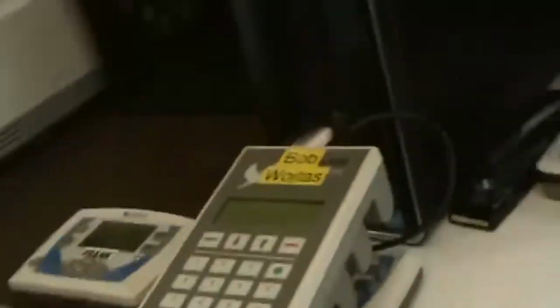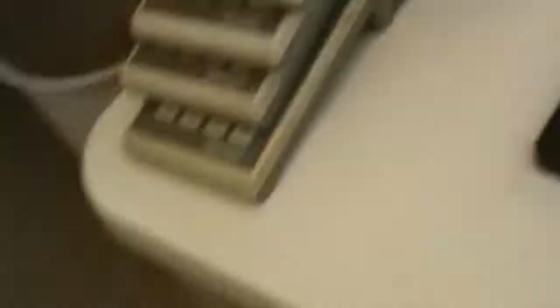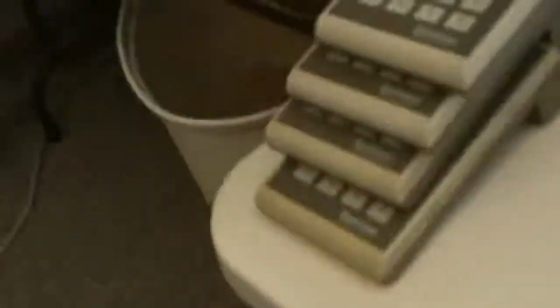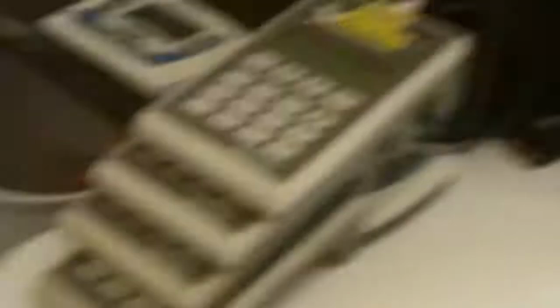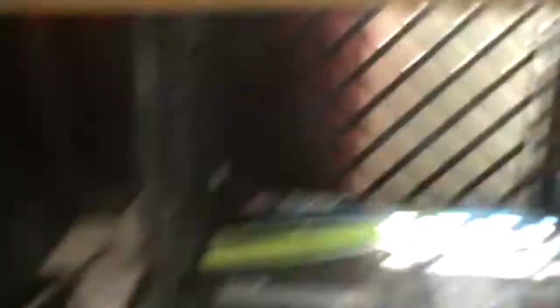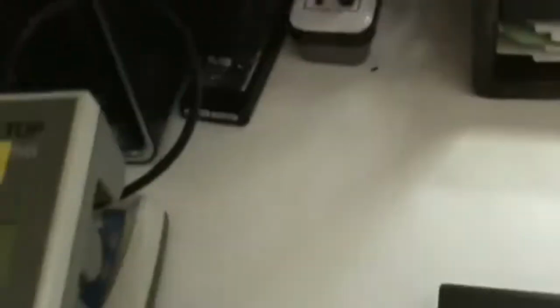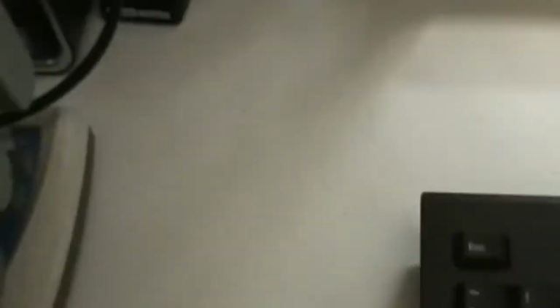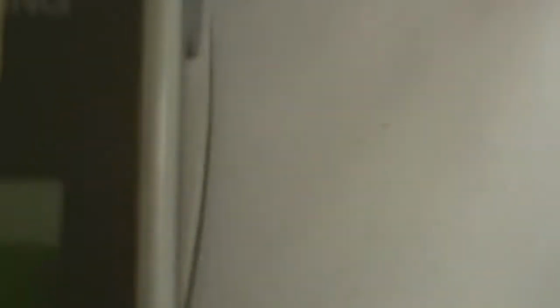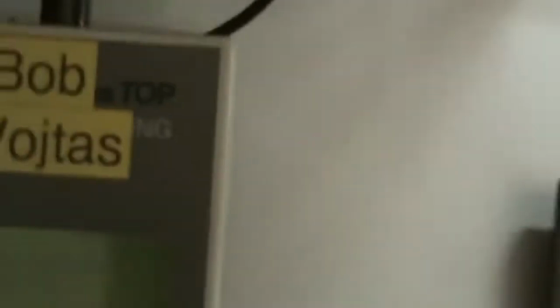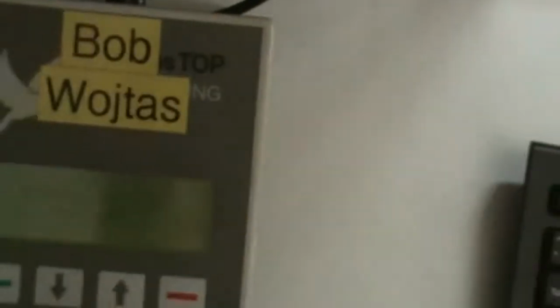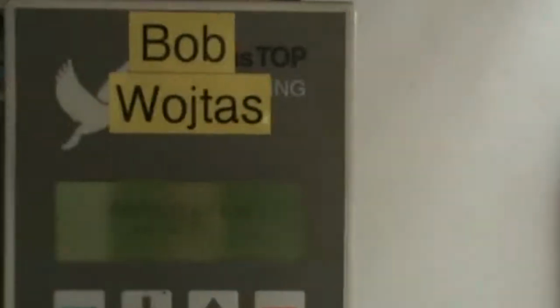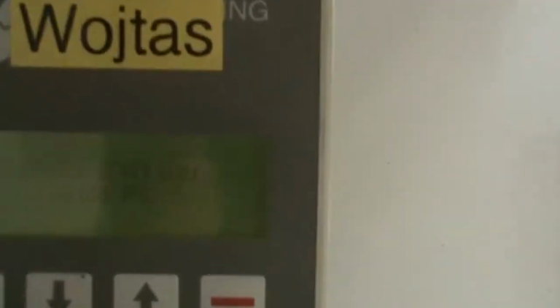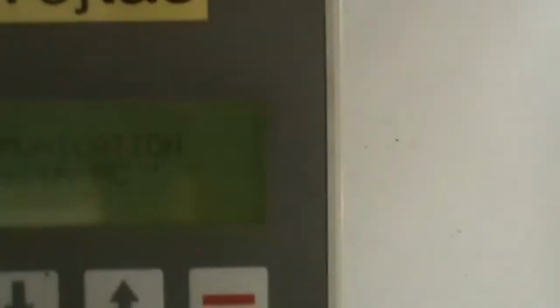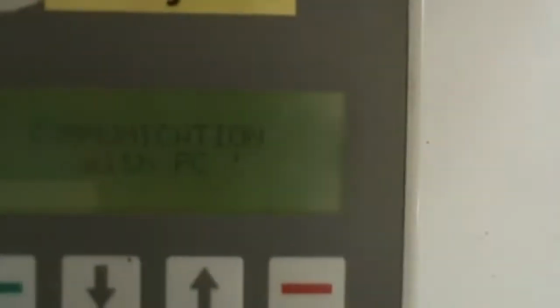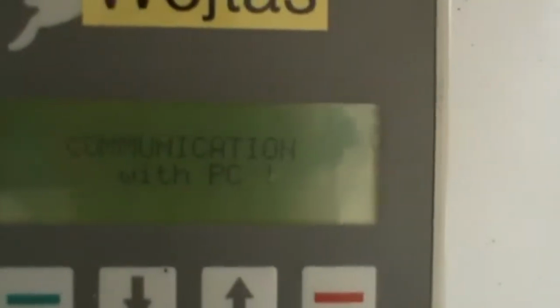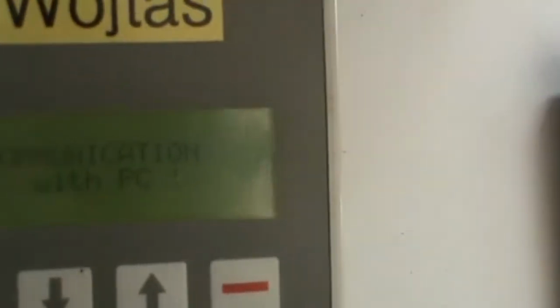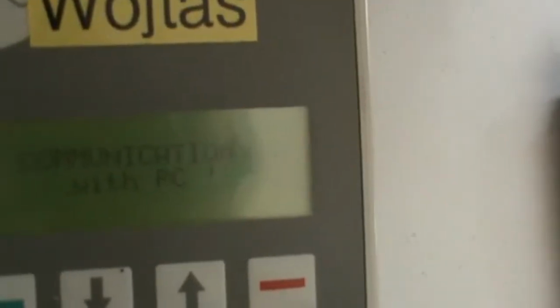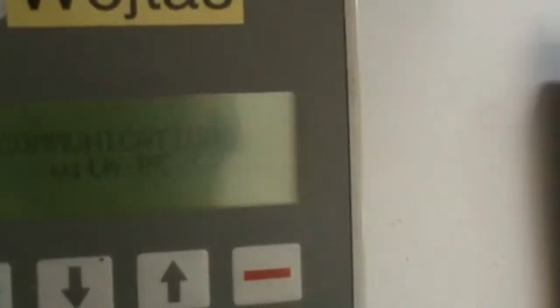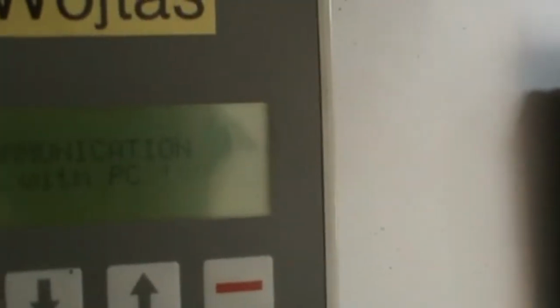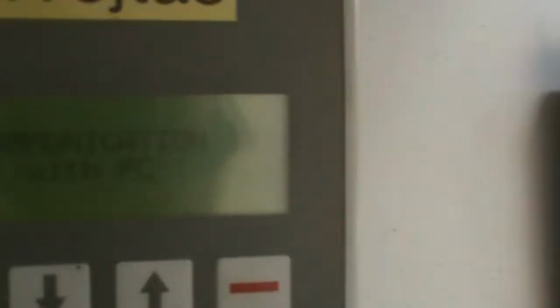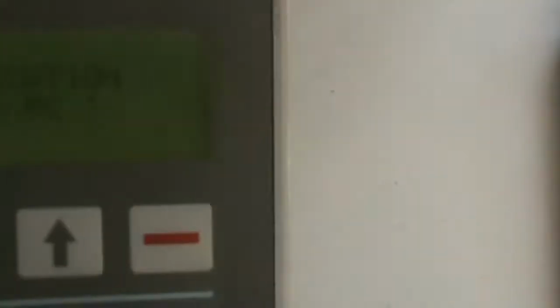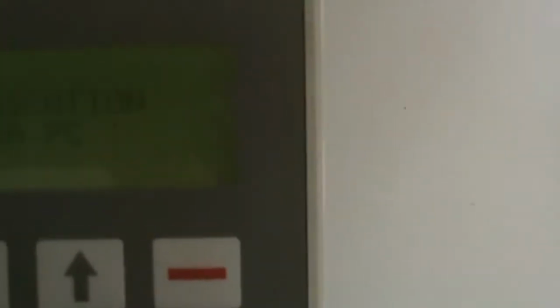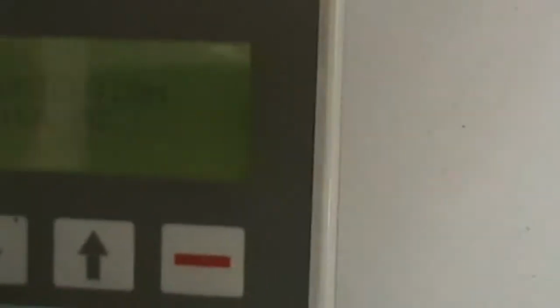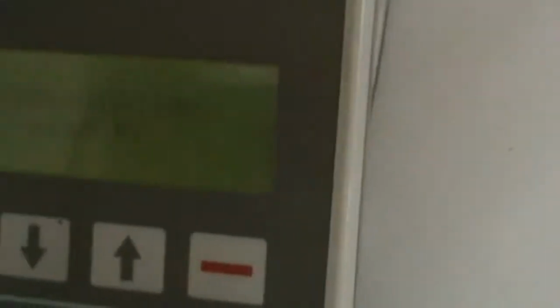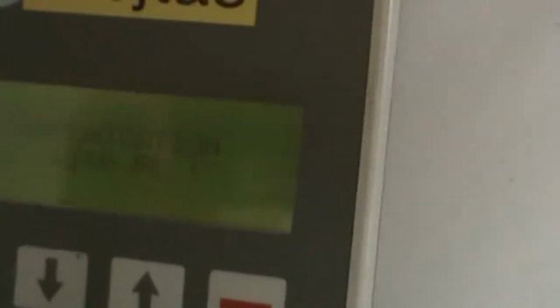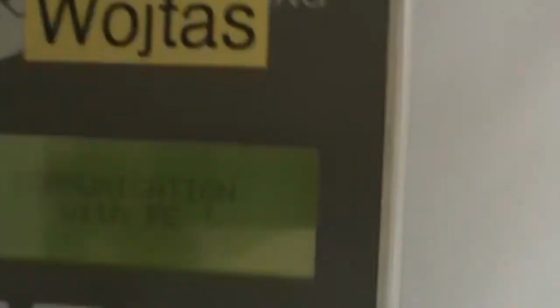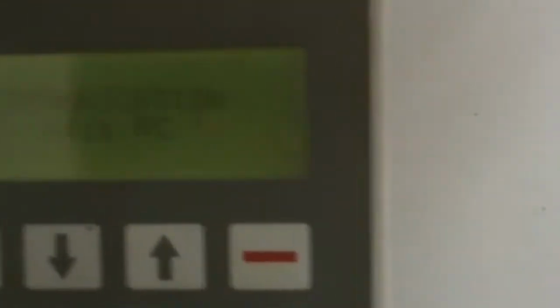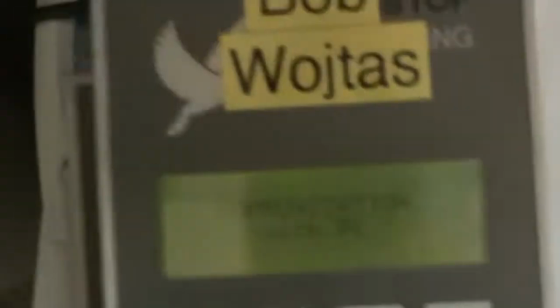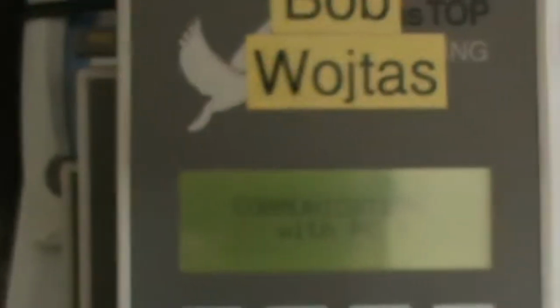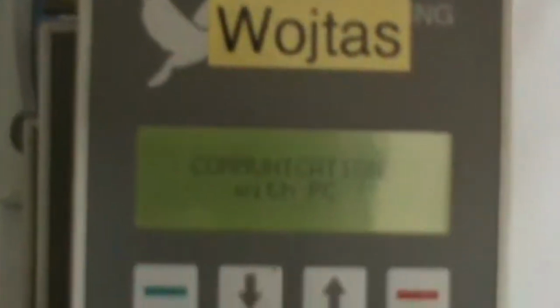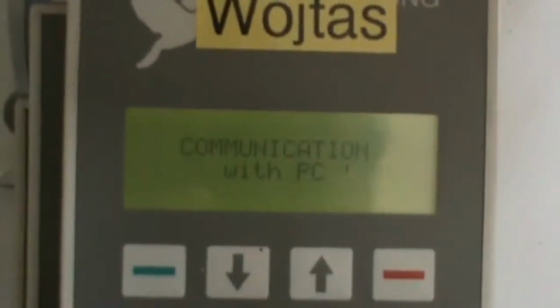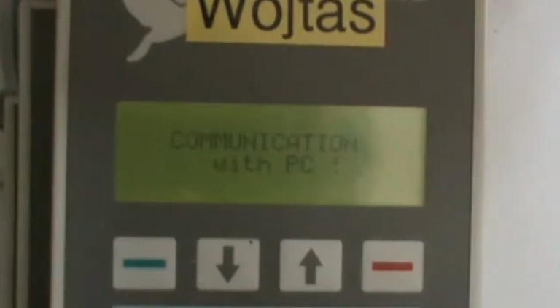I'm sorry, what I forgot to do is on the clock — remember I showed you it was flashing — I forgot to hit enter, so it should say on there 'communicate with PC'.